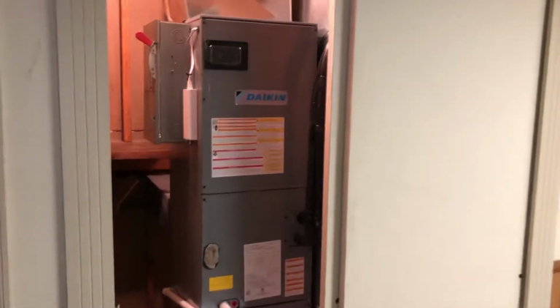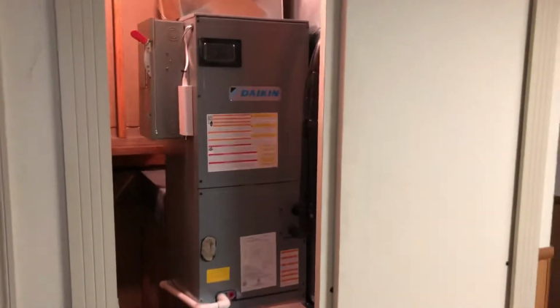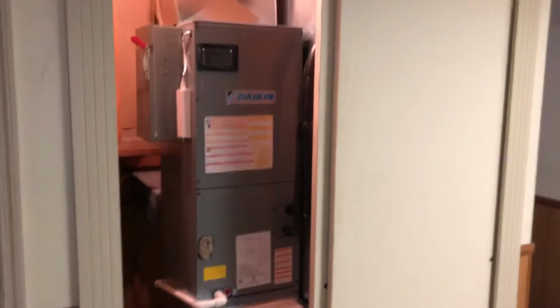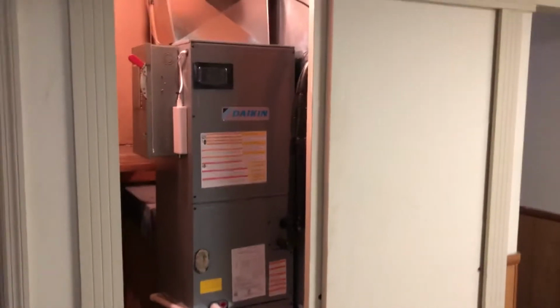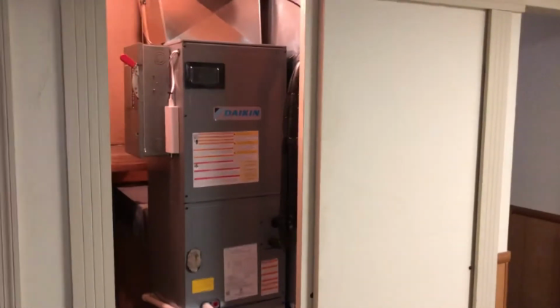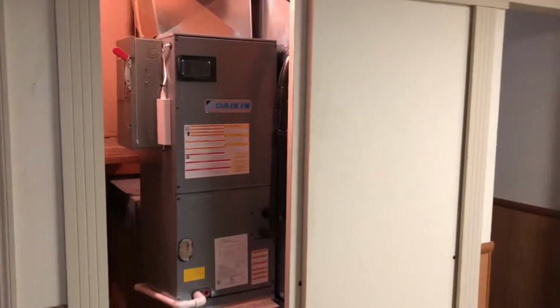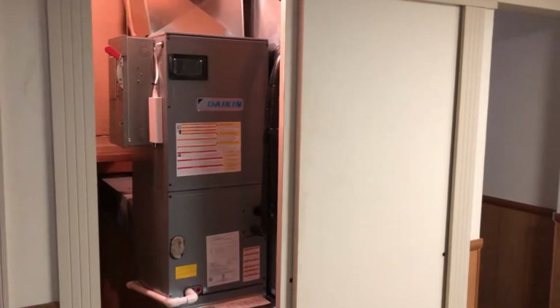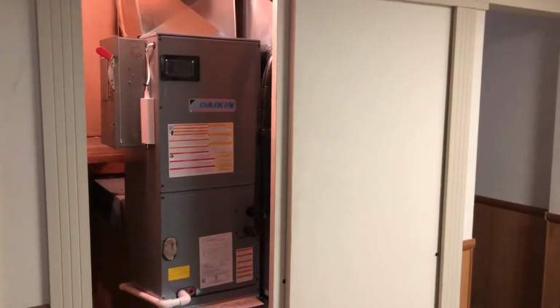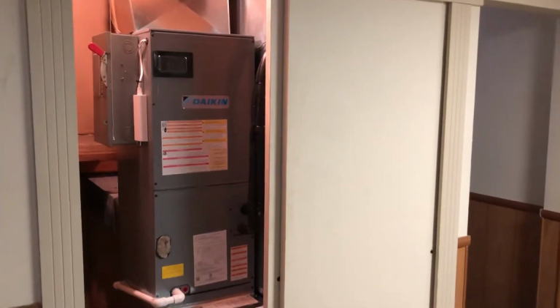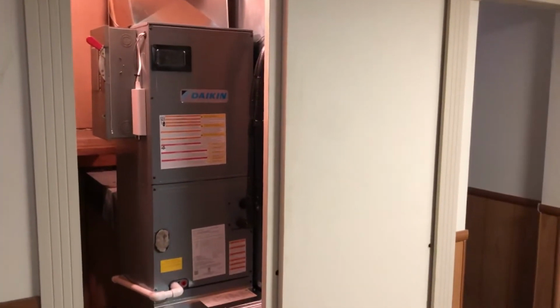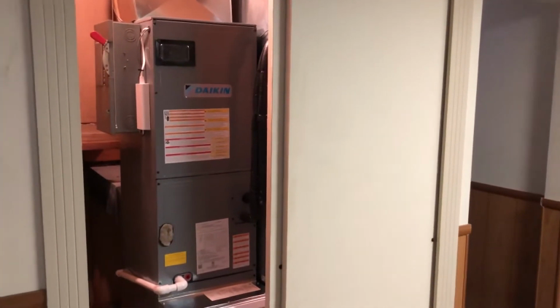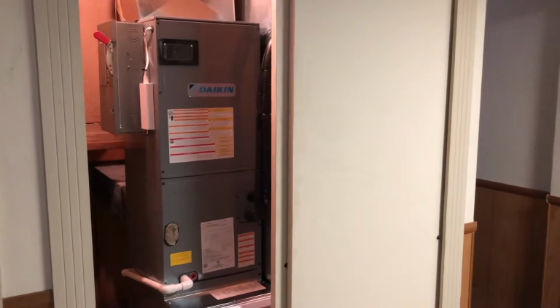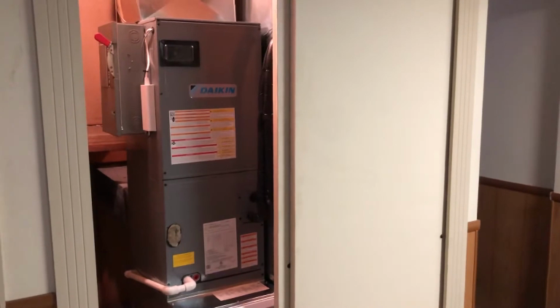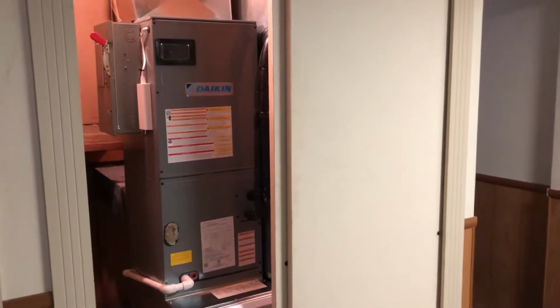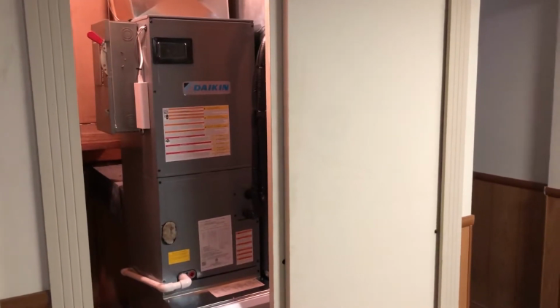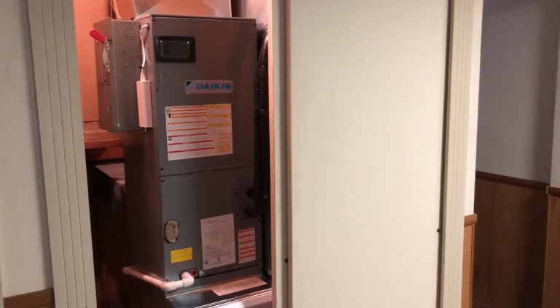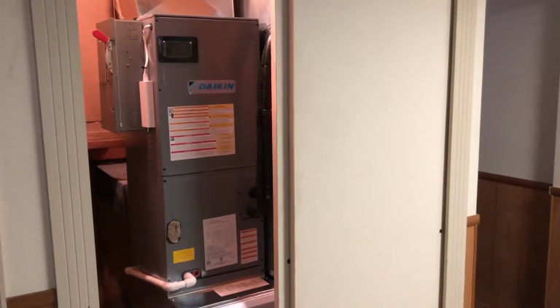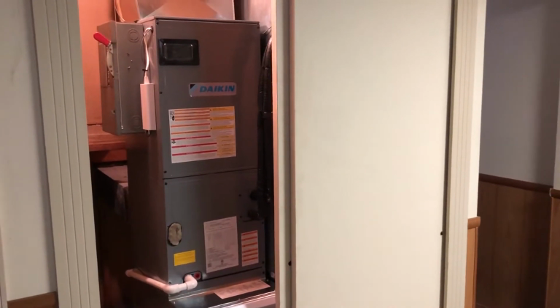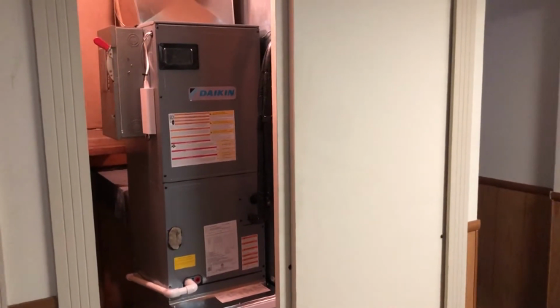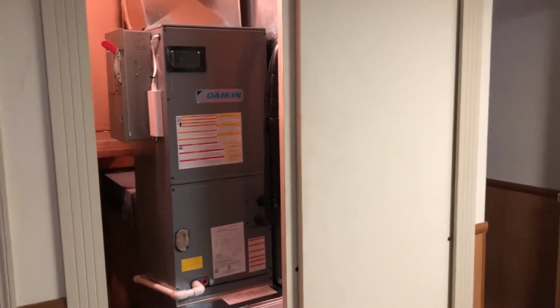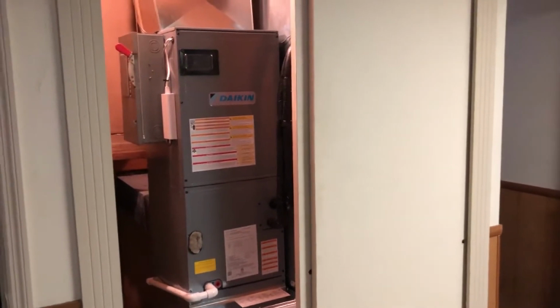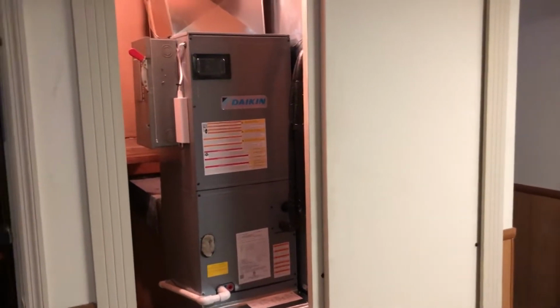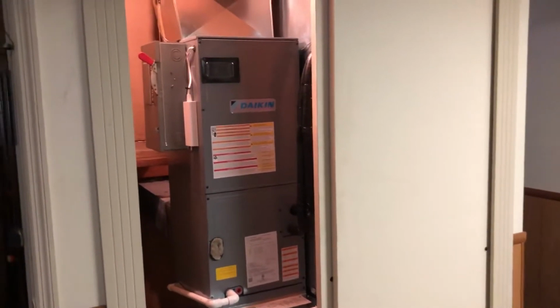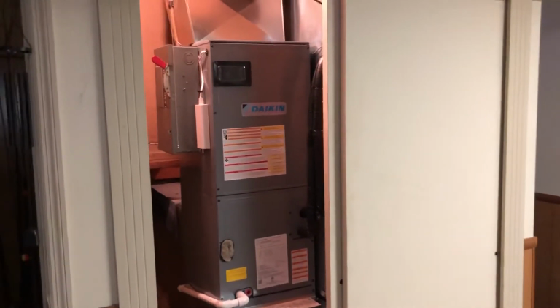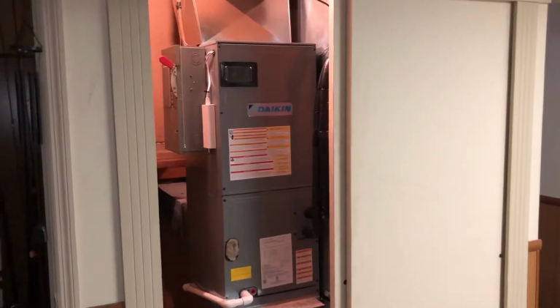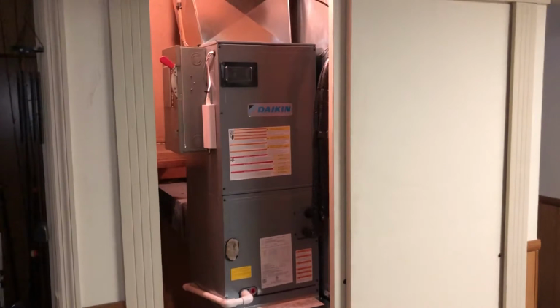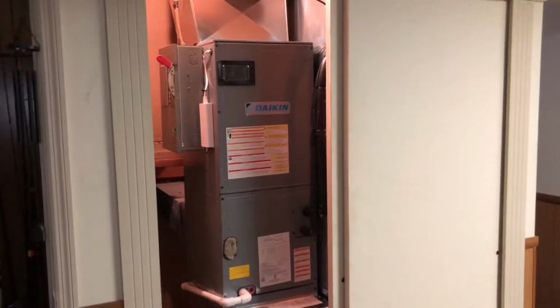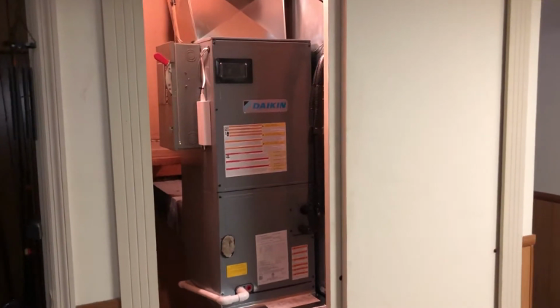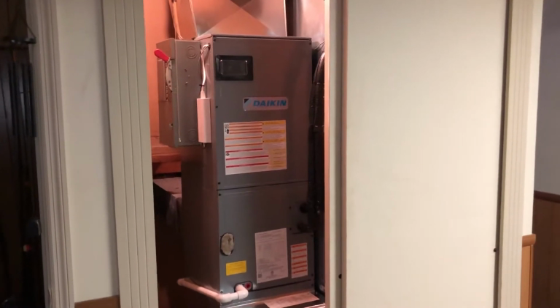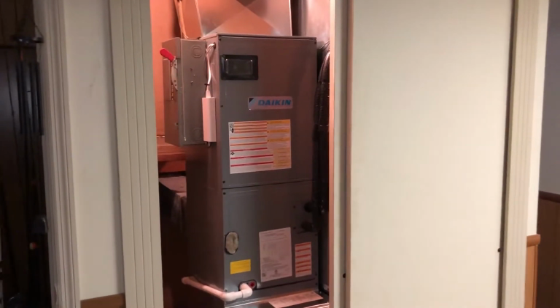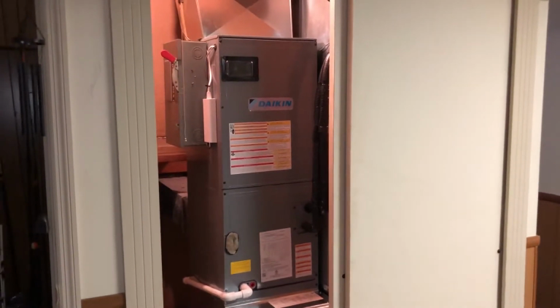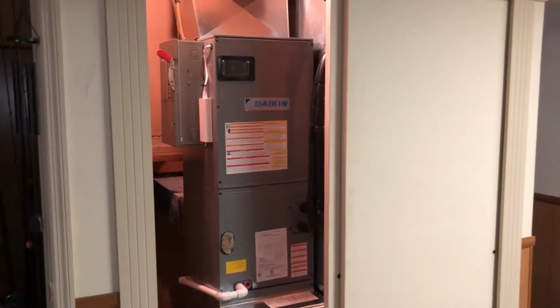Good afternoon, this is Mike with Compass Heating and Air. We came back out today to do some additional settings with the derivative commissioning VRV system.